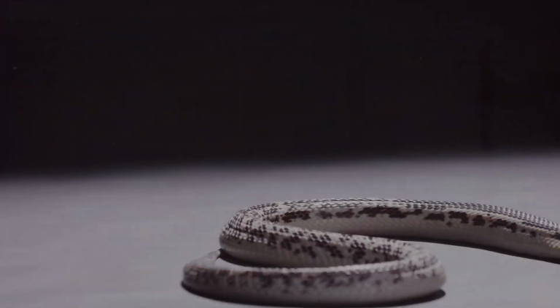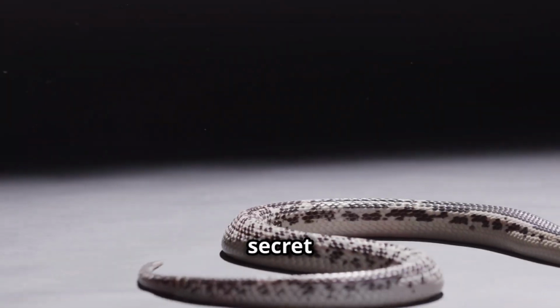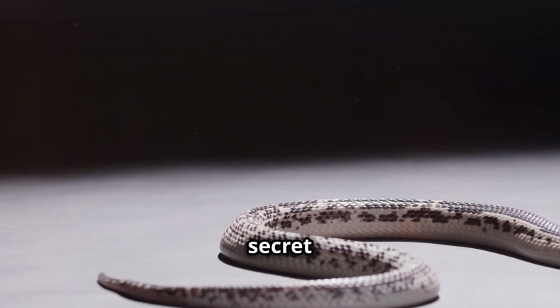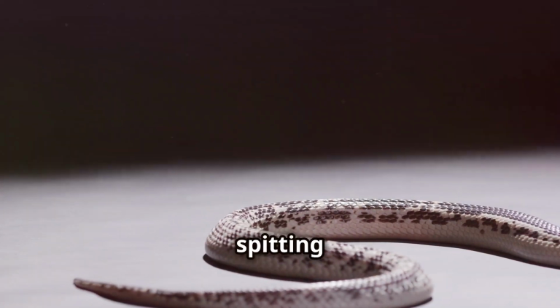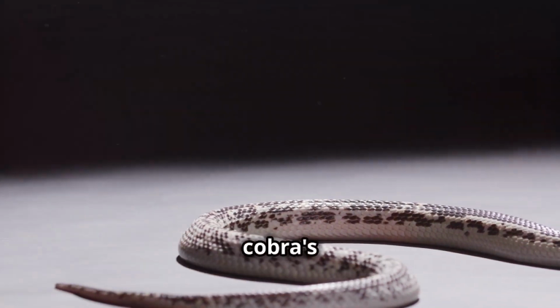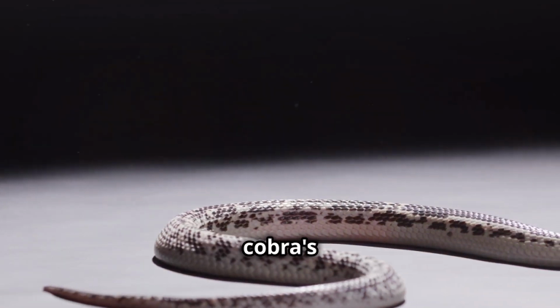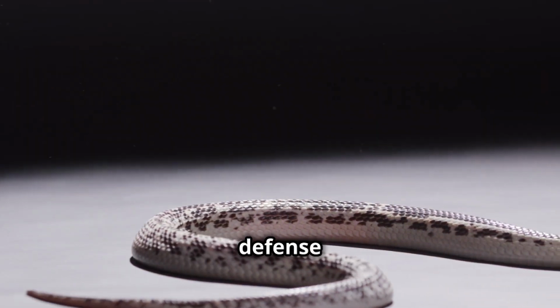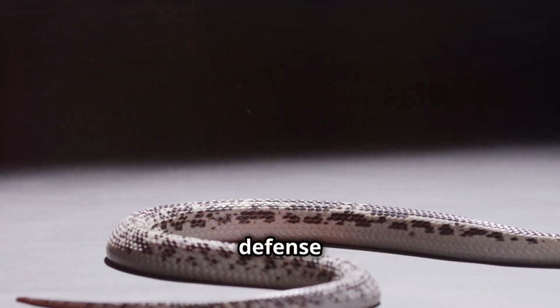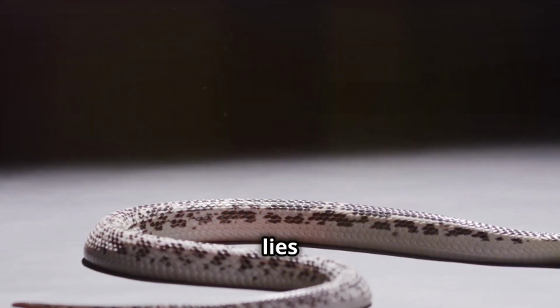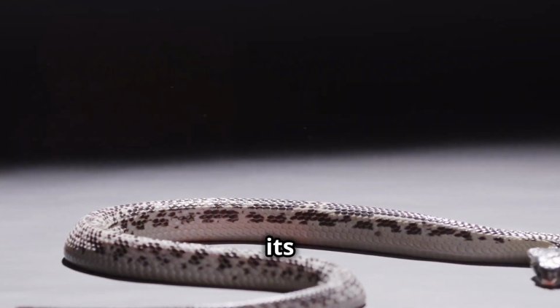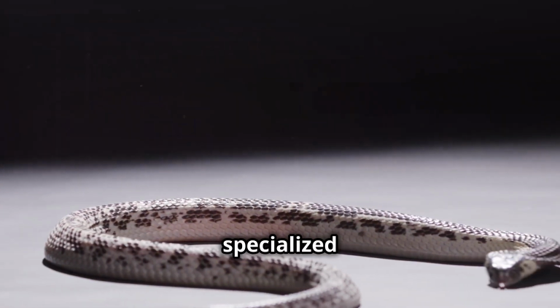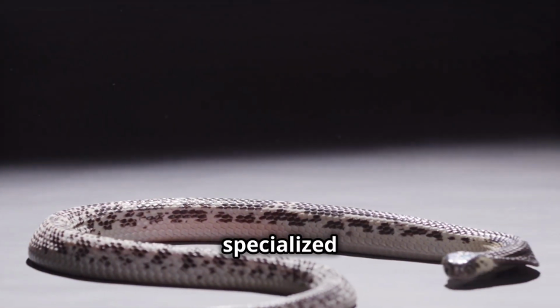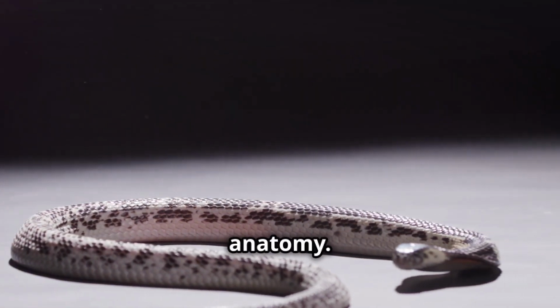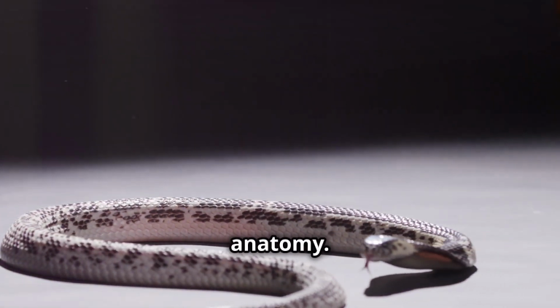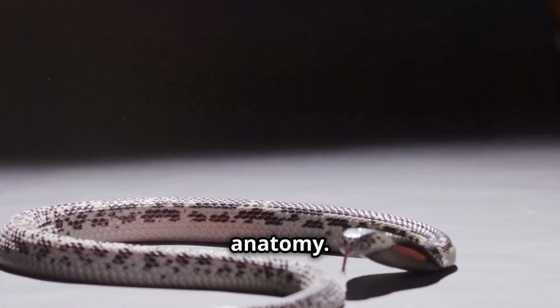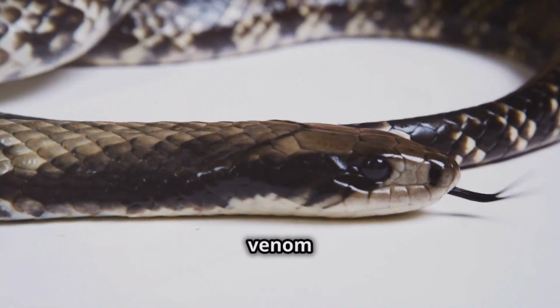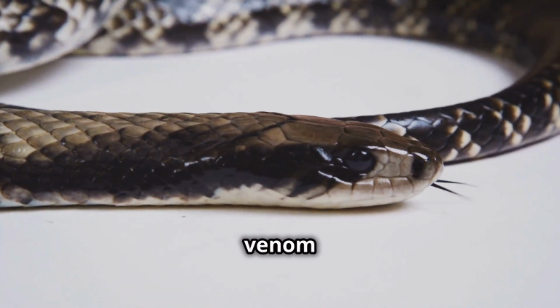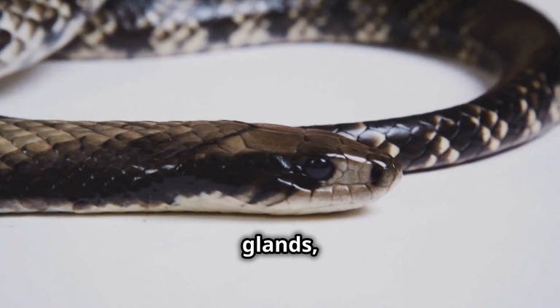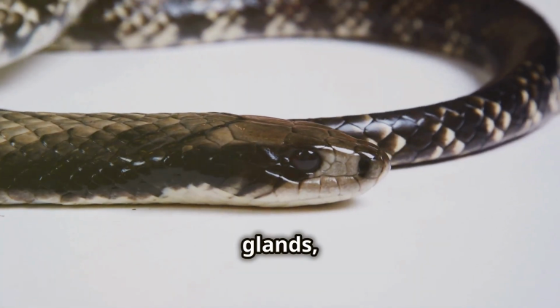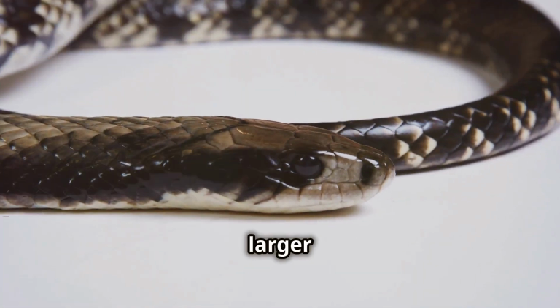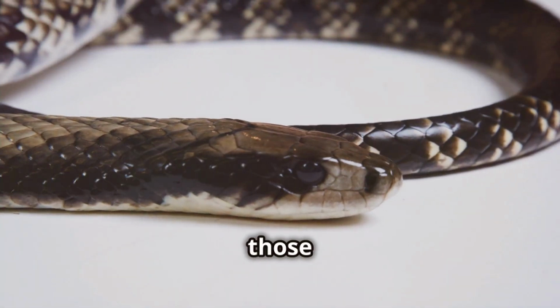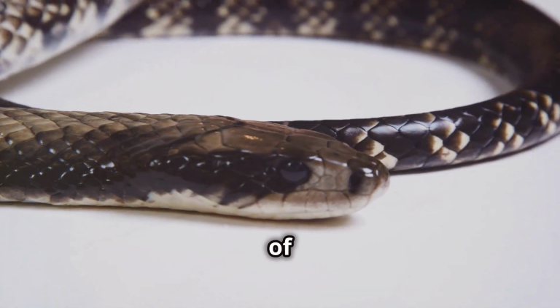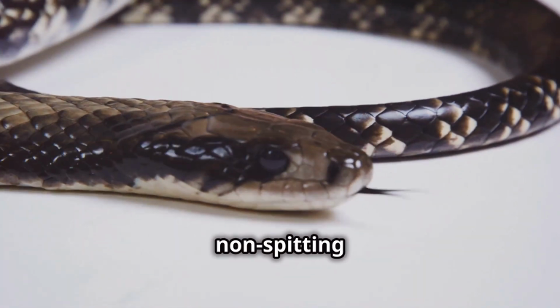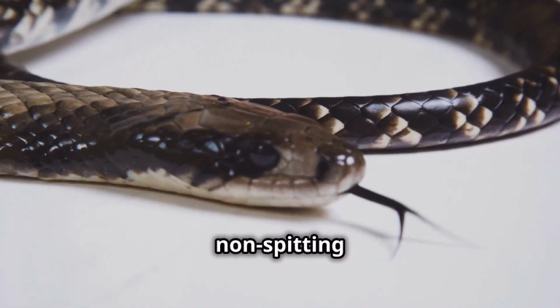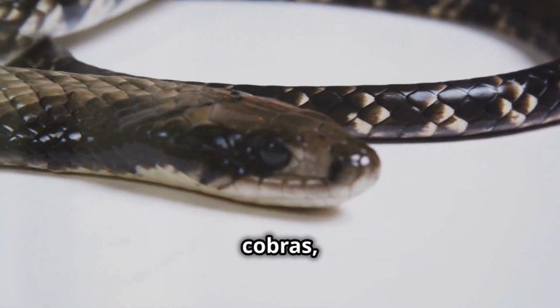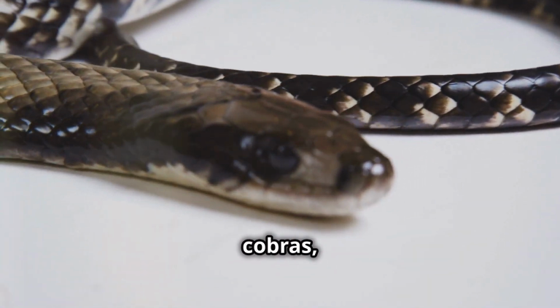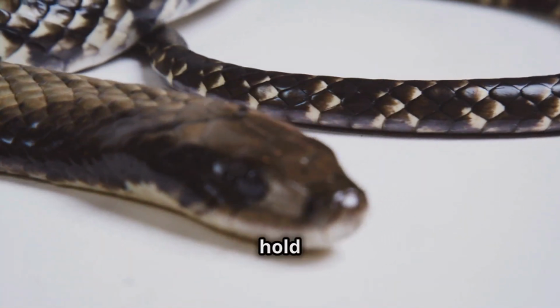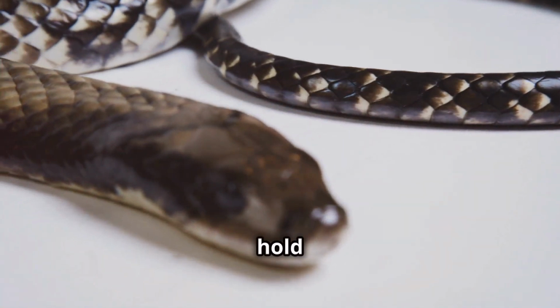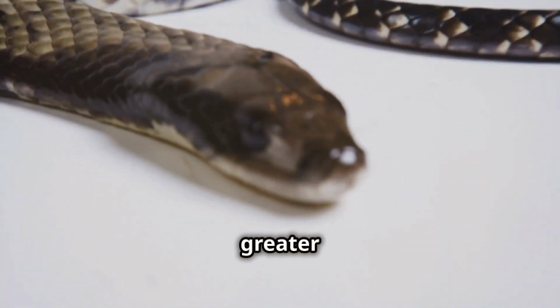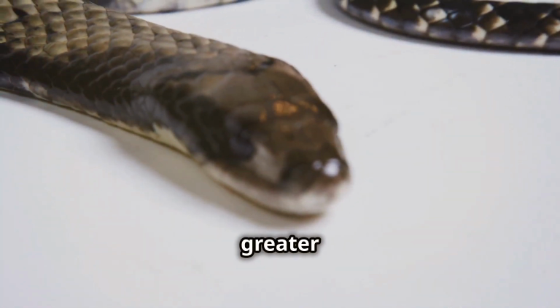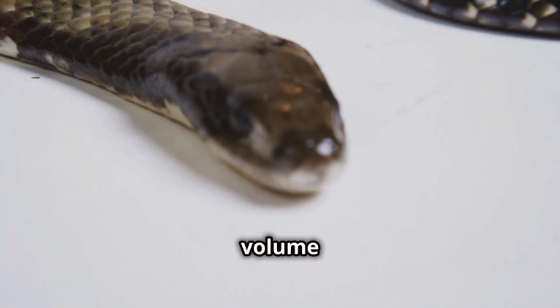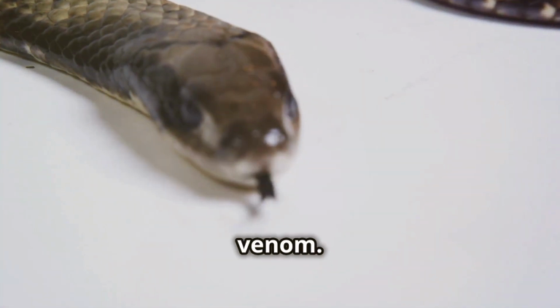The secret to the spitting cobra's defense lies in its specialized anatomy. Their venom glands, larger than those of non-spitting cobras, hold a greater volume of venom.